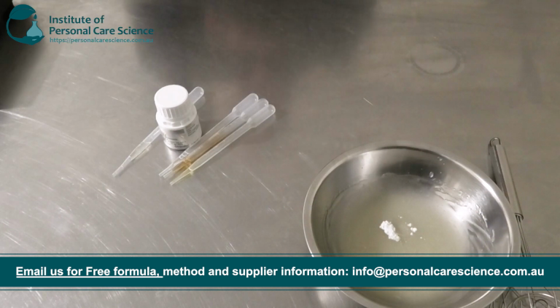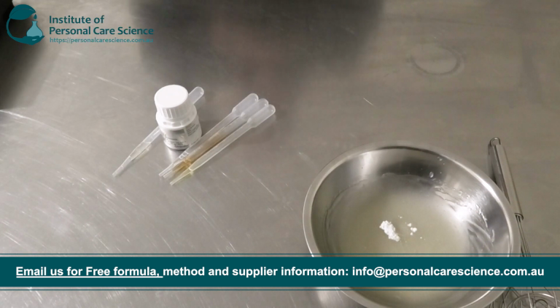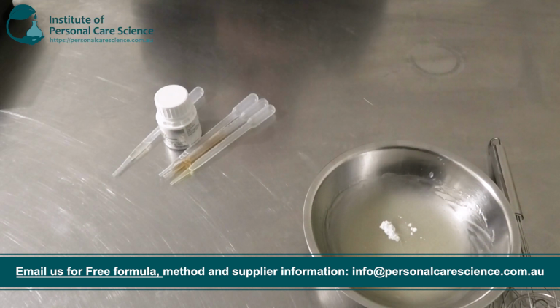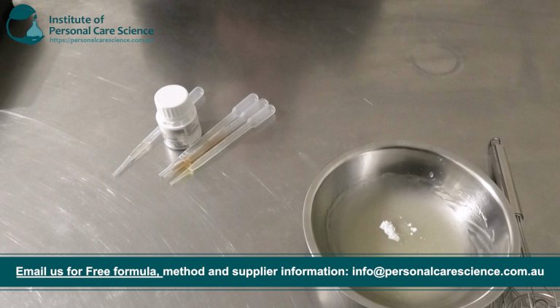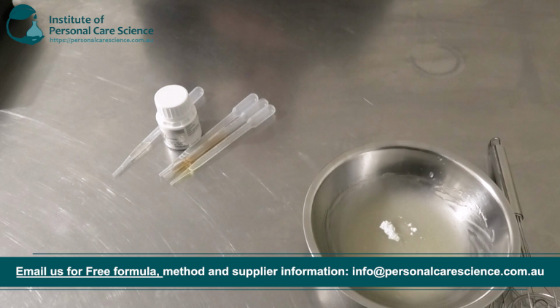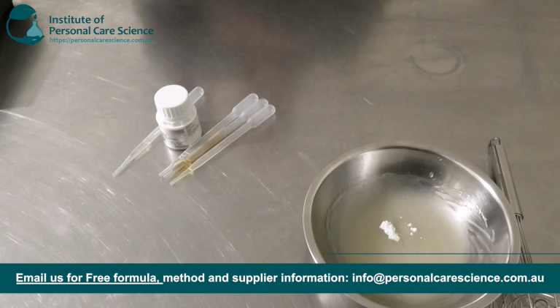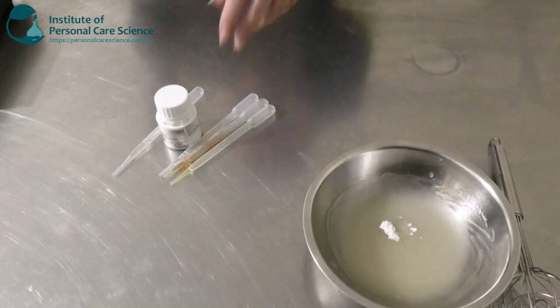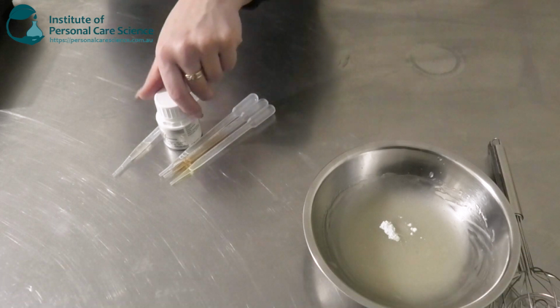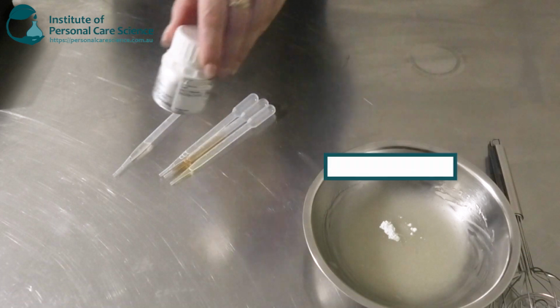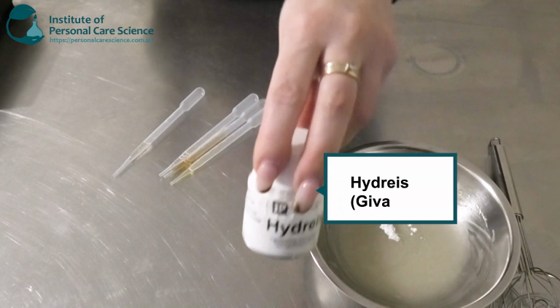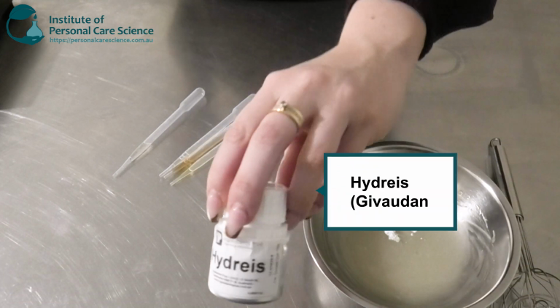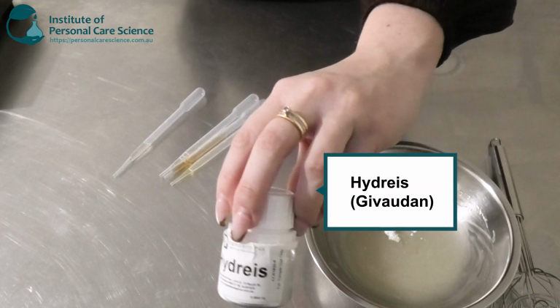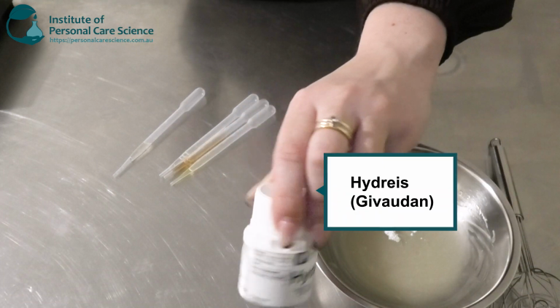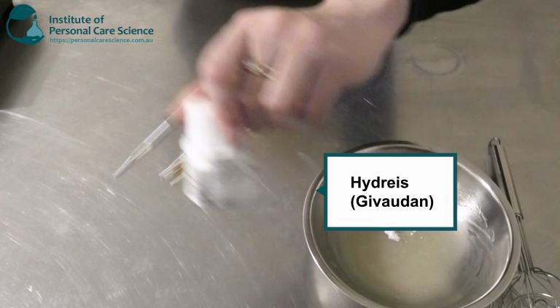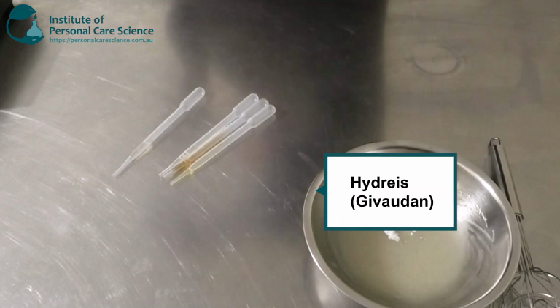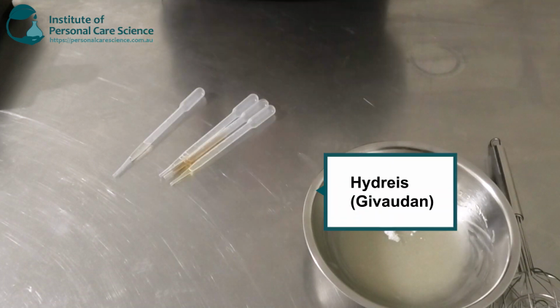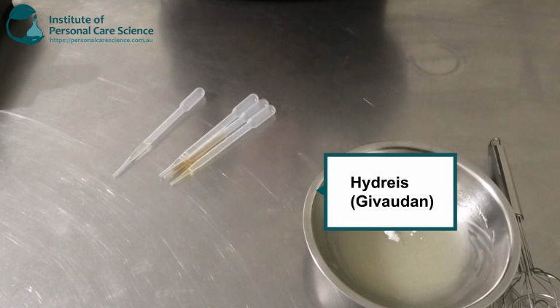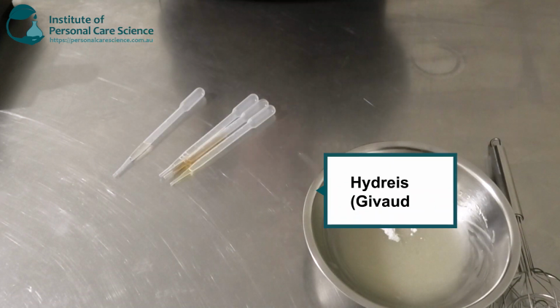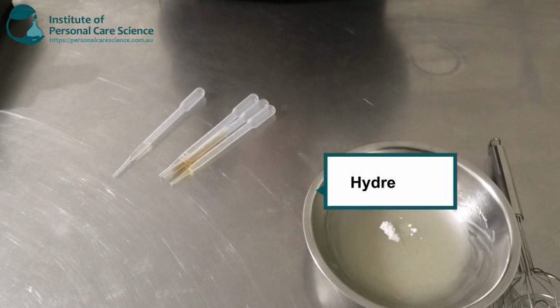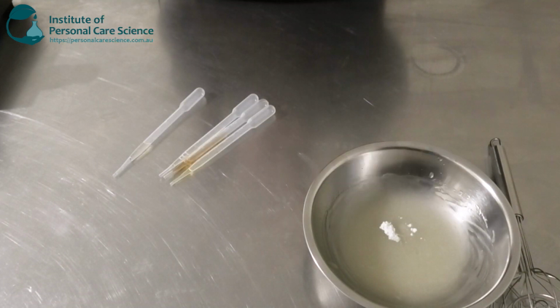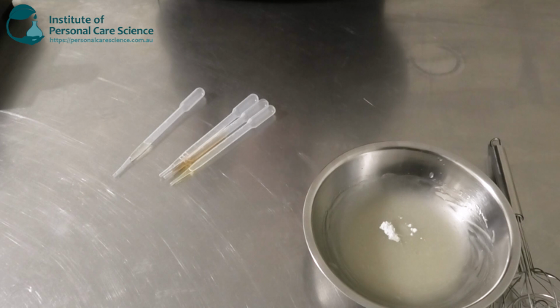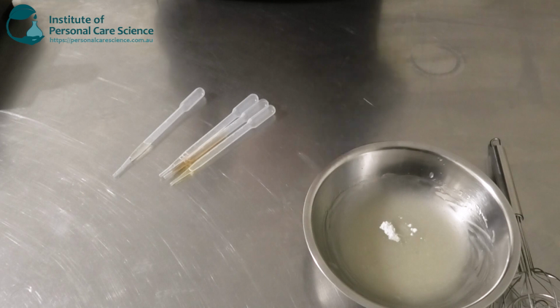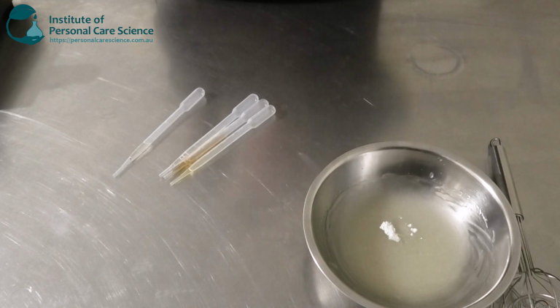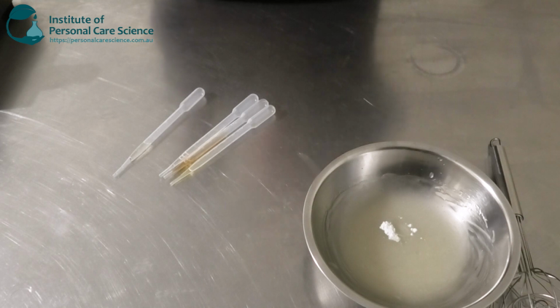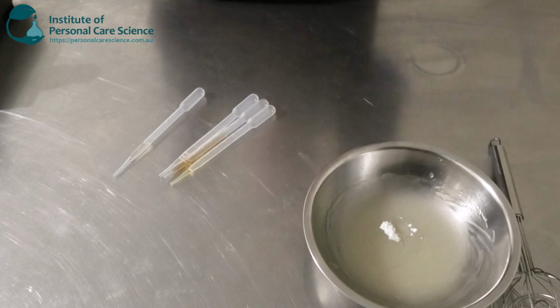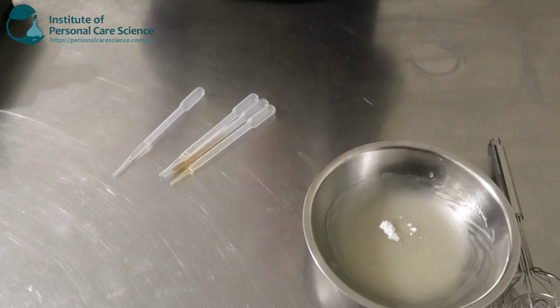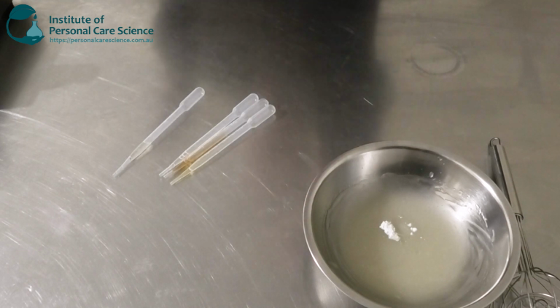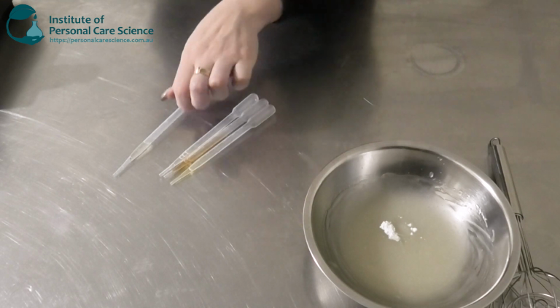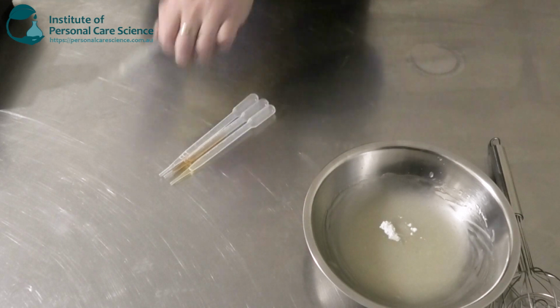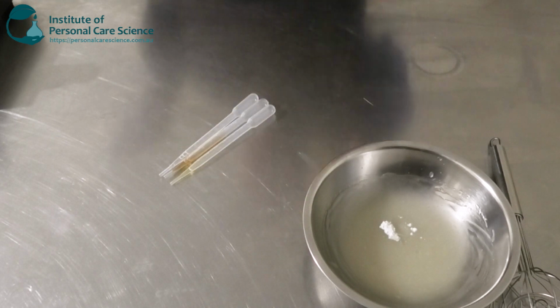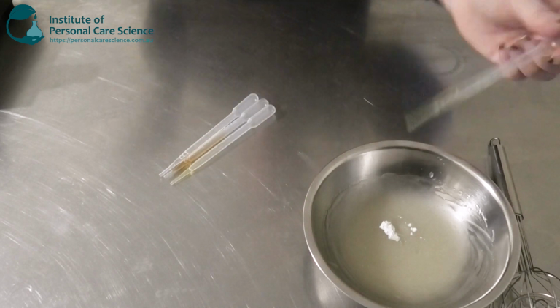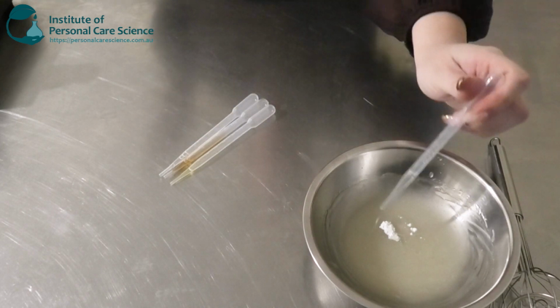My next active I'm going to be using is the Hydraeus, also by Givaudan. This is a three-in-one active to rehydrate, restructure, and repair the skin. It's really good for anti-aging skin care.